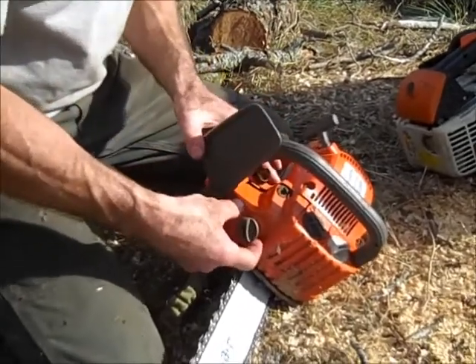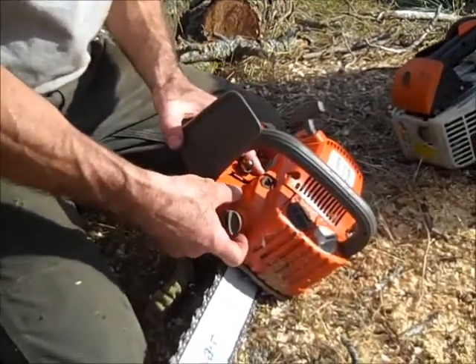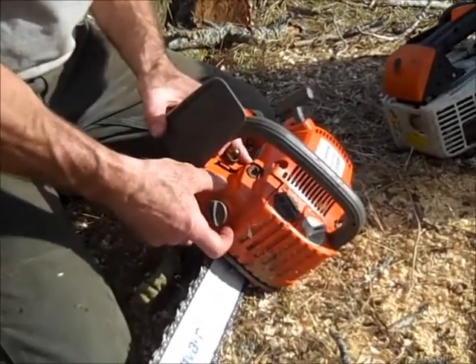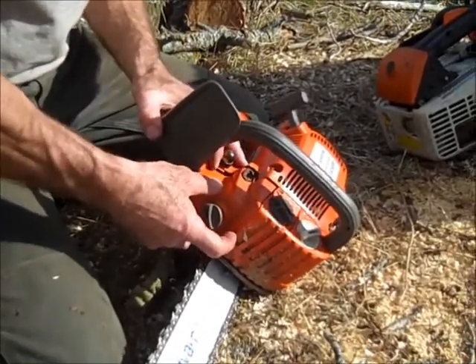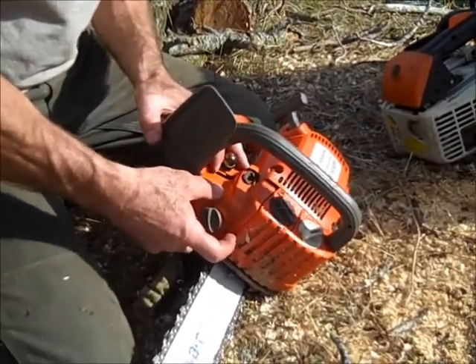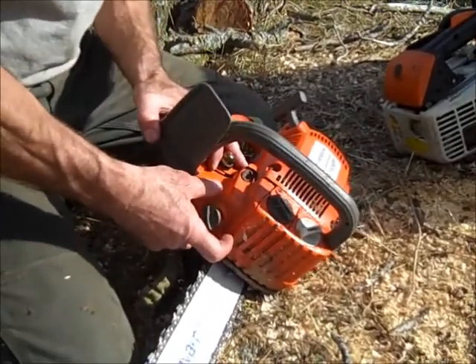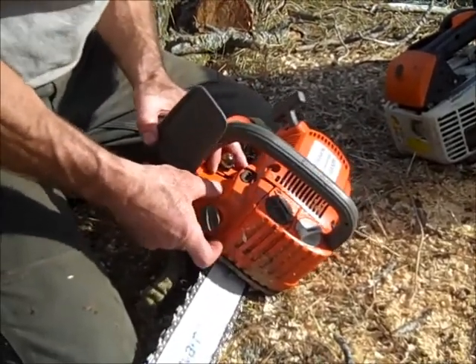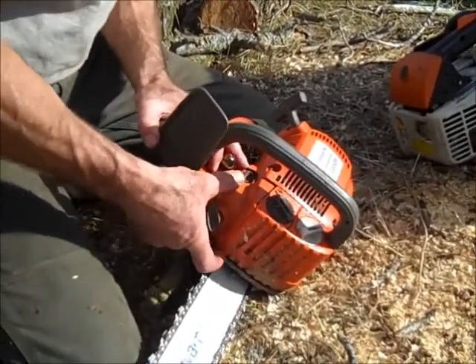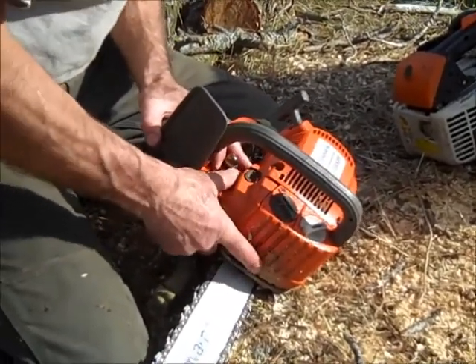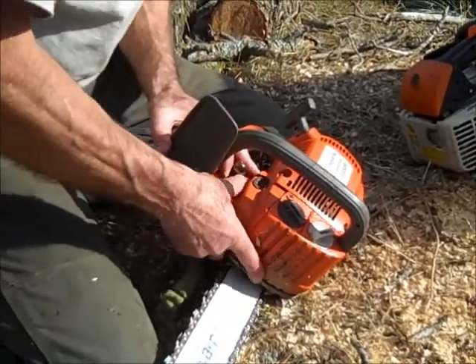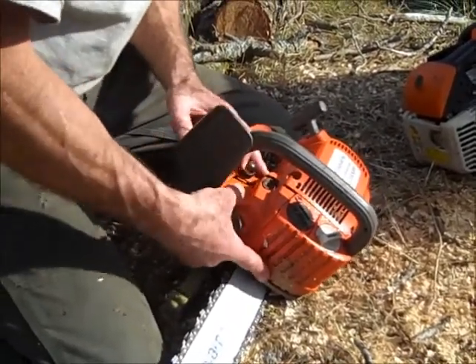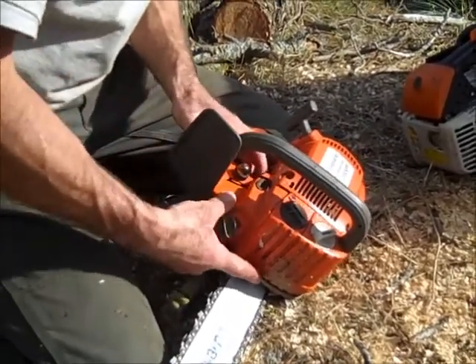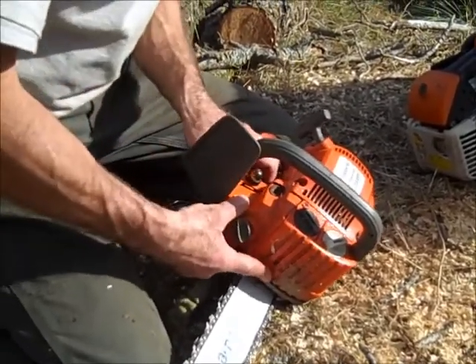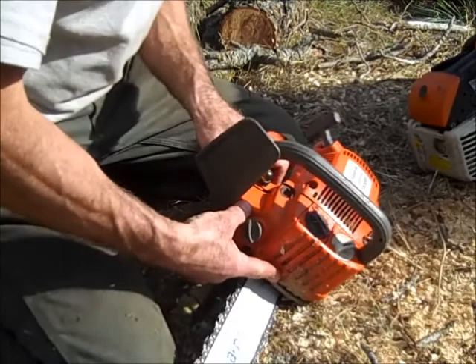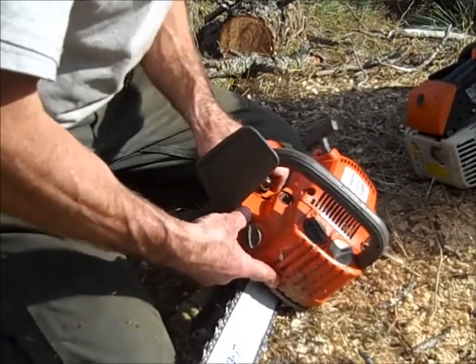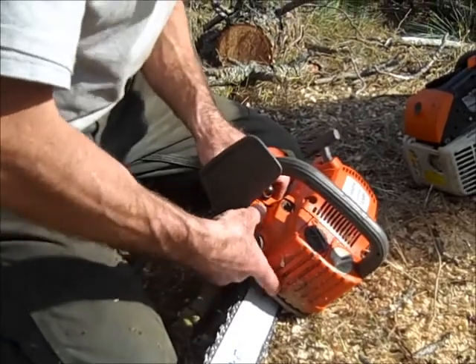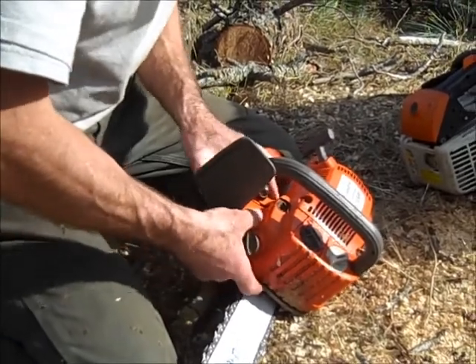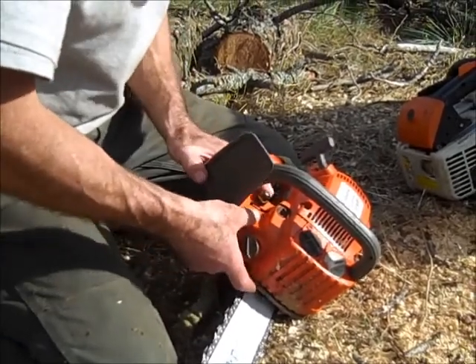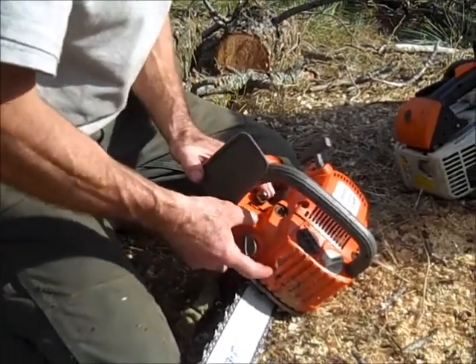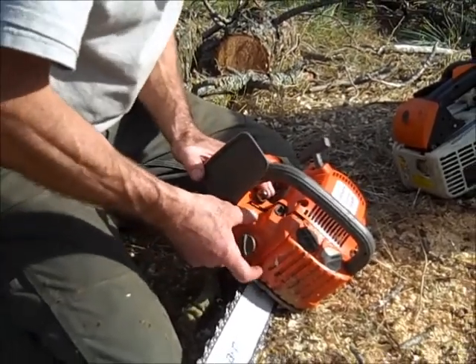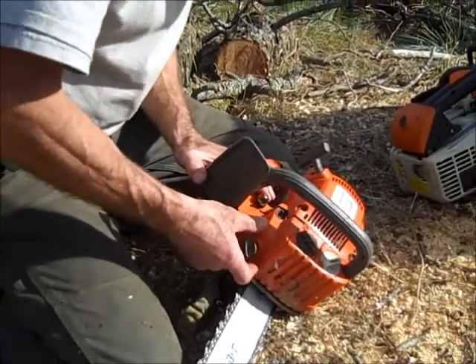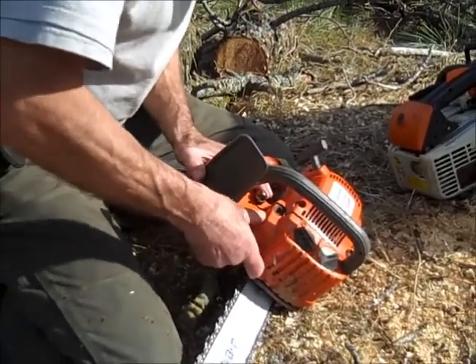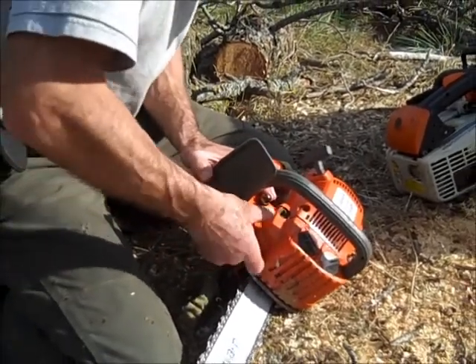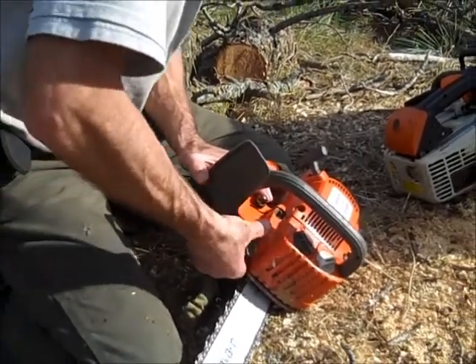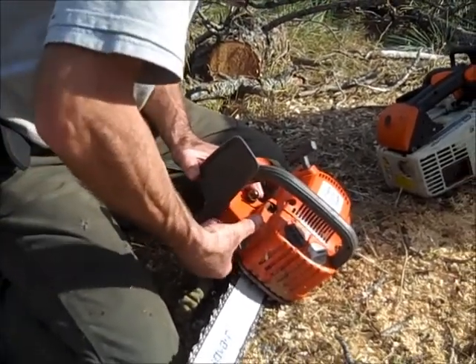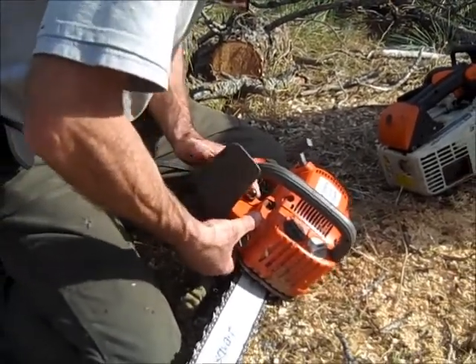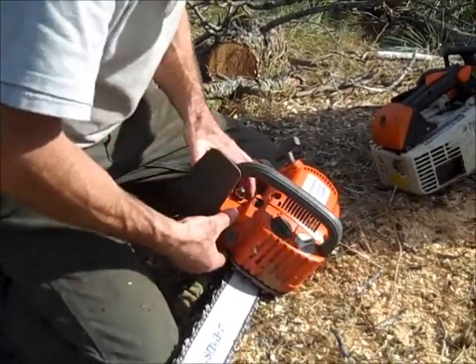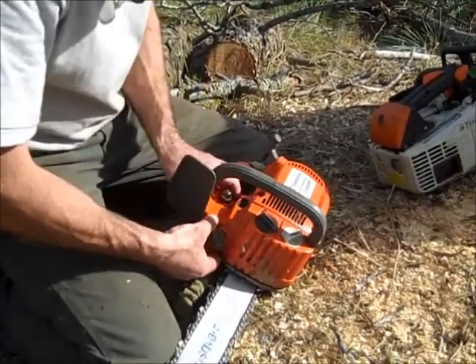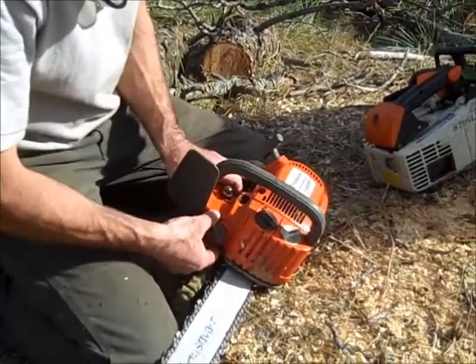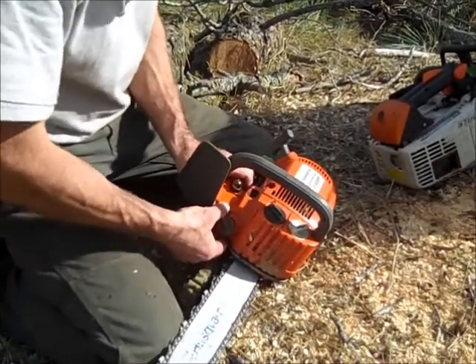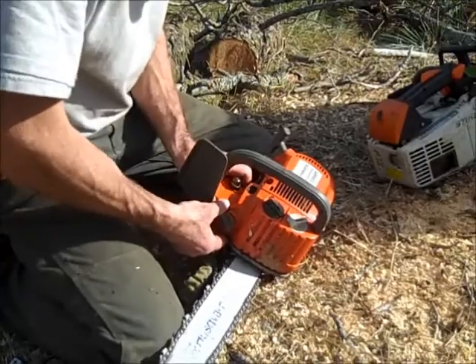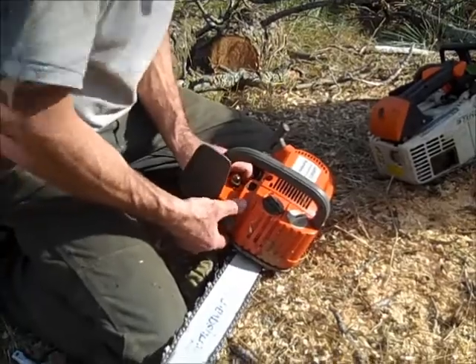What I do before I clean out the air filter is choke it. That closes the carb to make sure that no dust falls into the carb while you're cleaning.